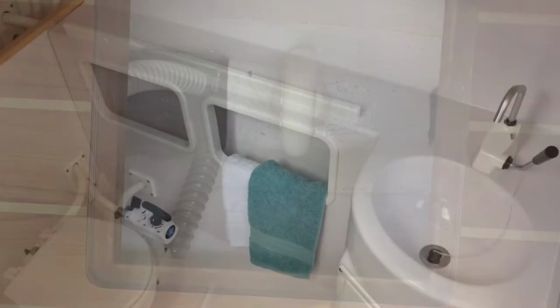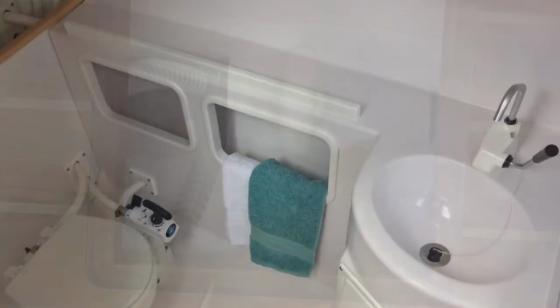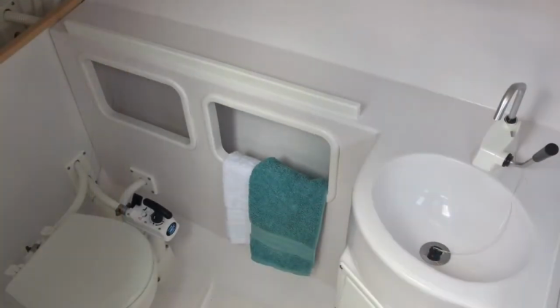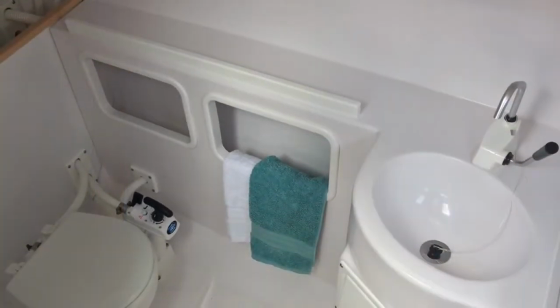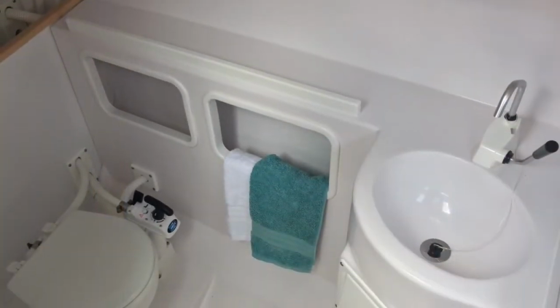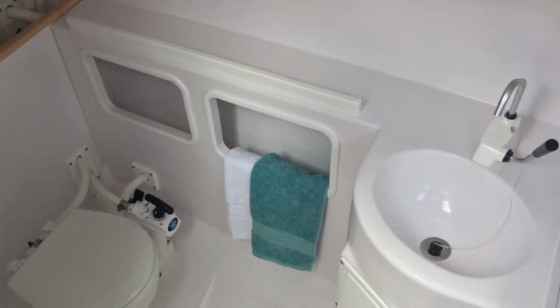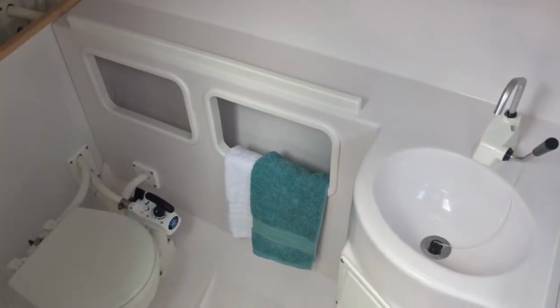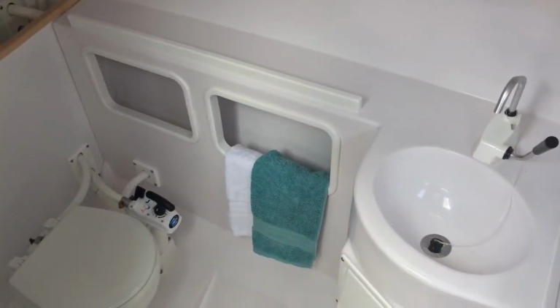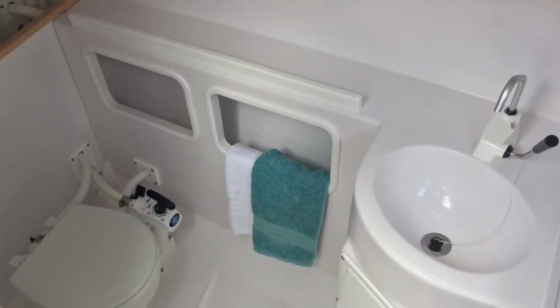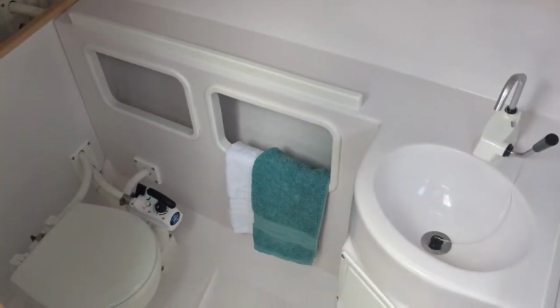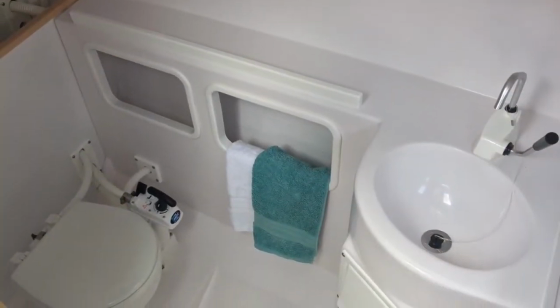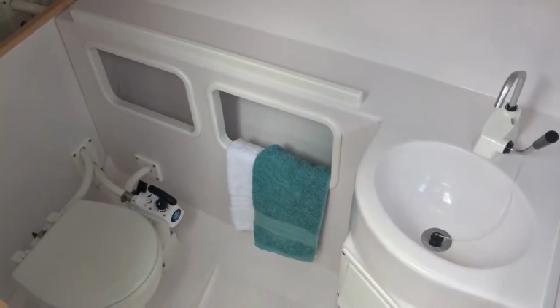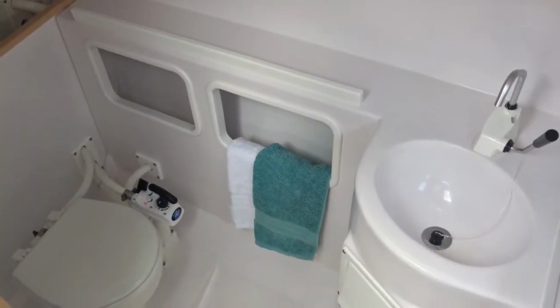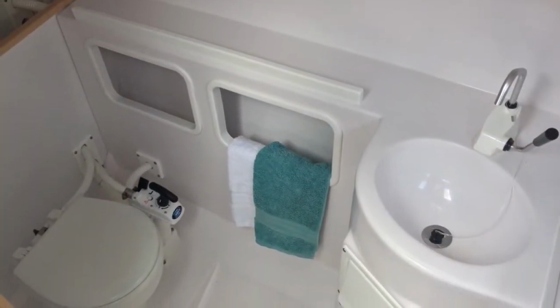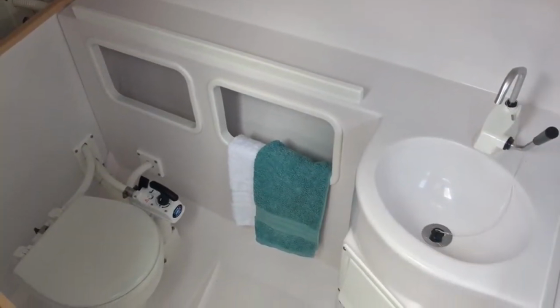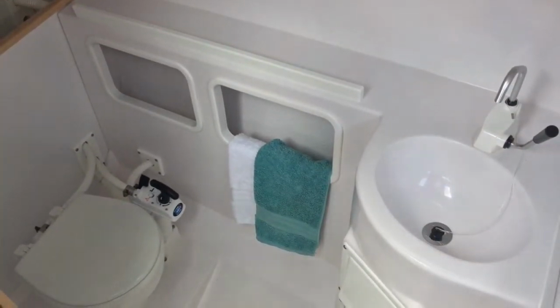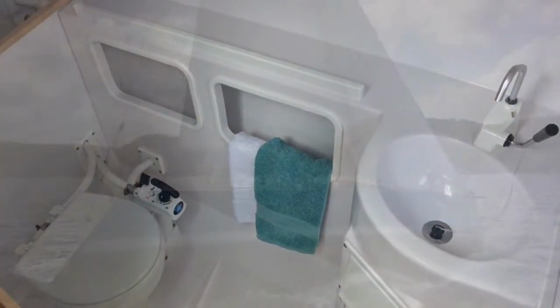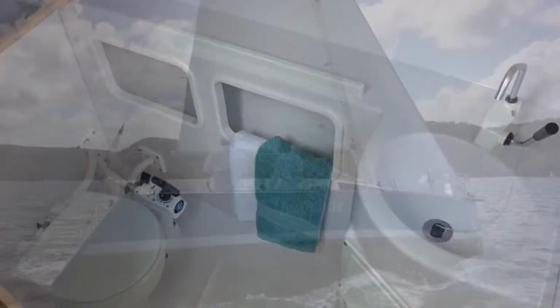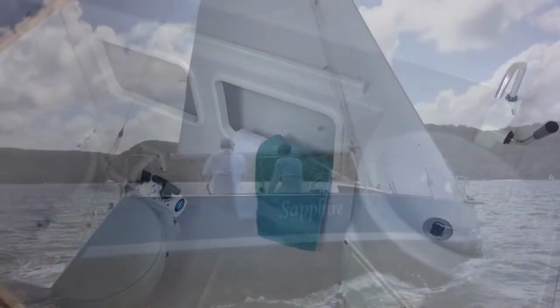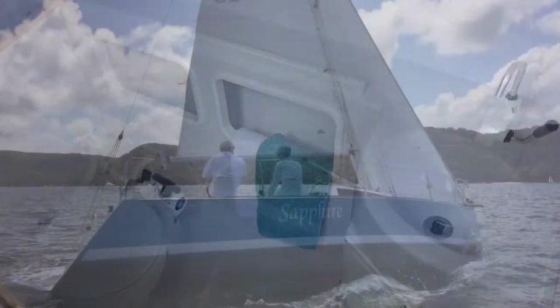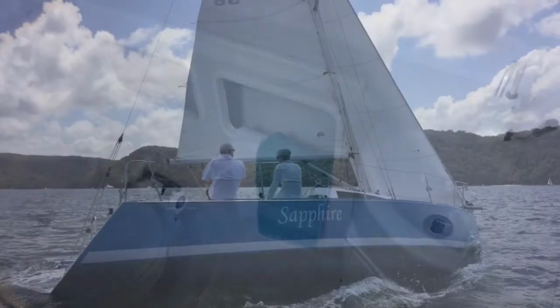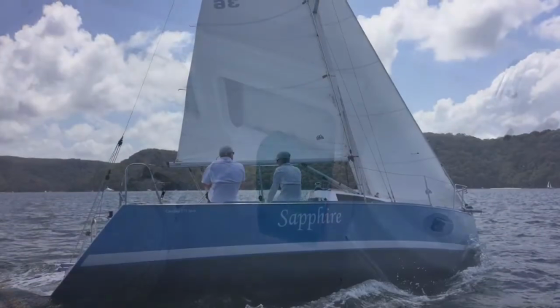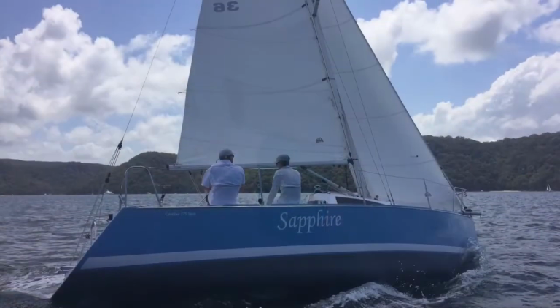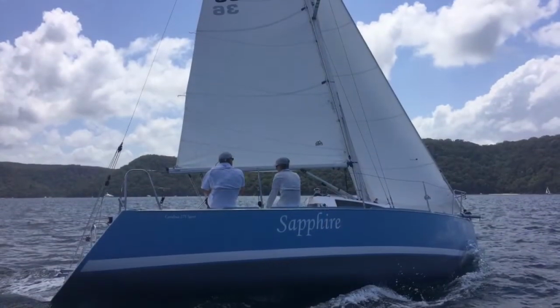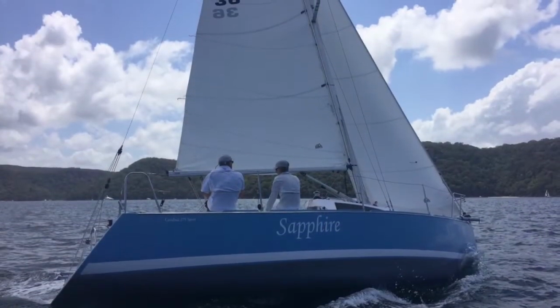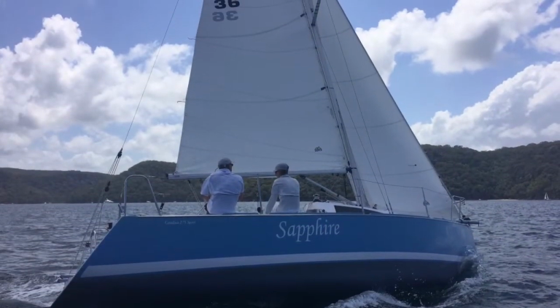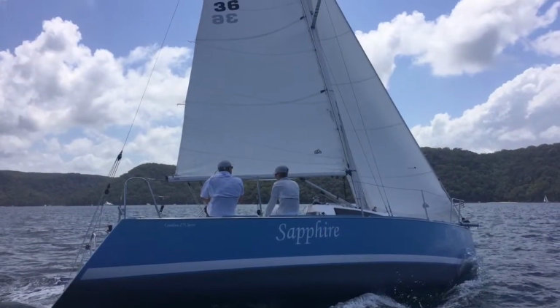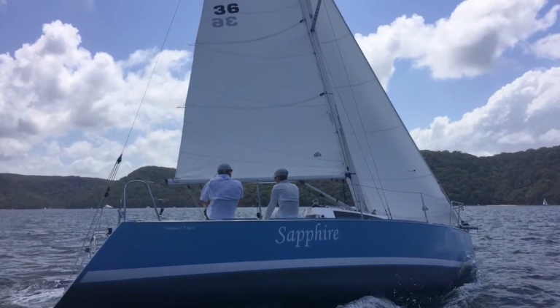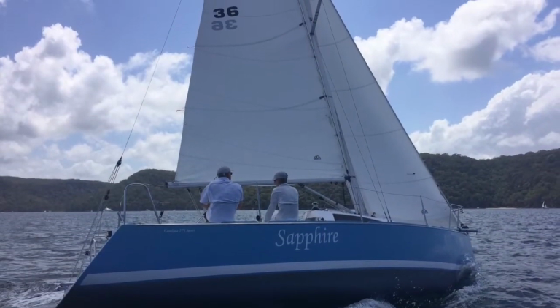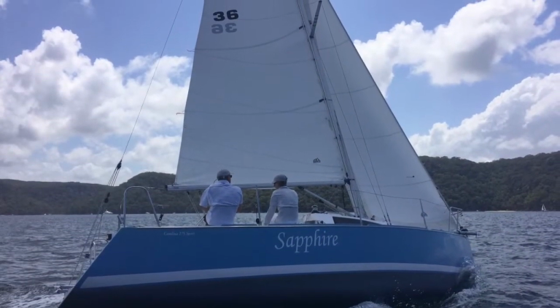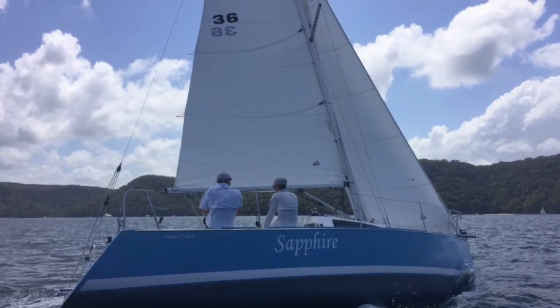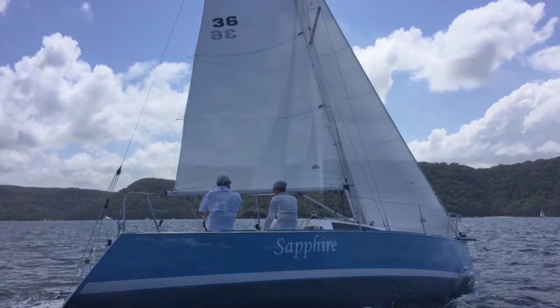Here's the single-point lifting keel, and in the head — a very generous head opposite the galley — we have a Jabsco manual toilet and wash basin.